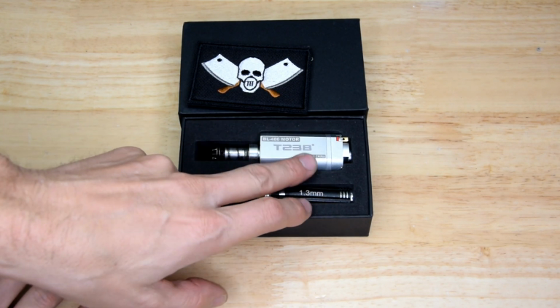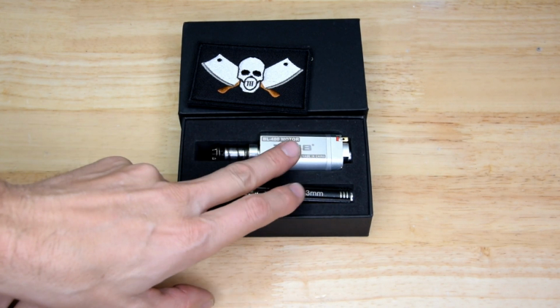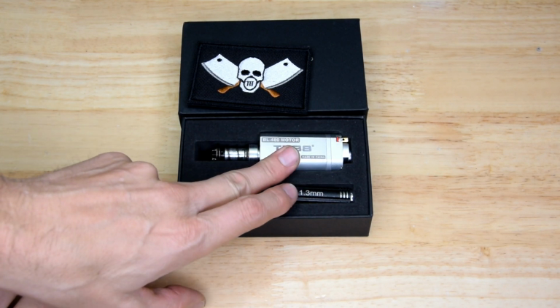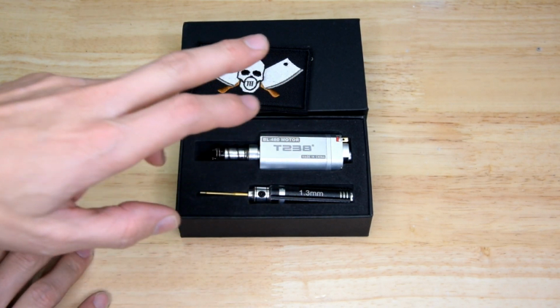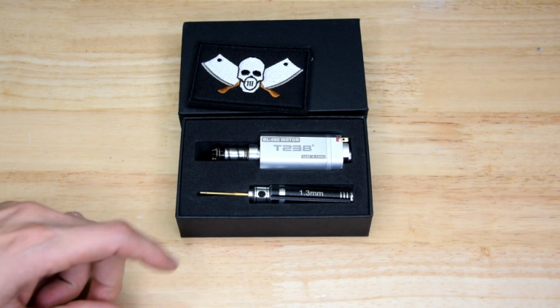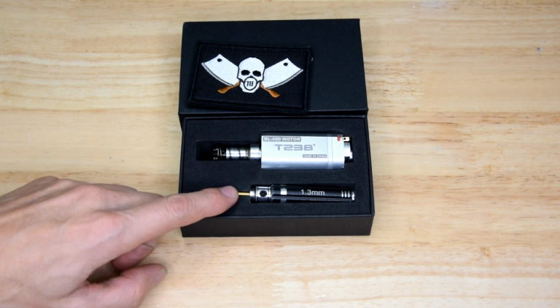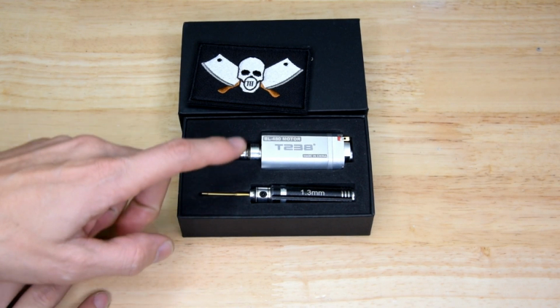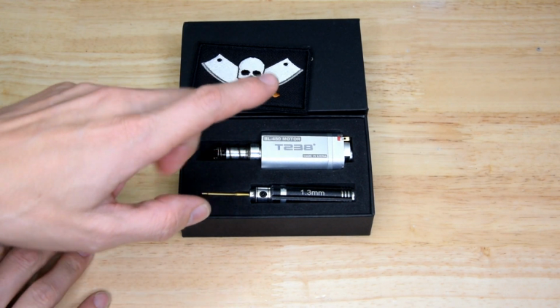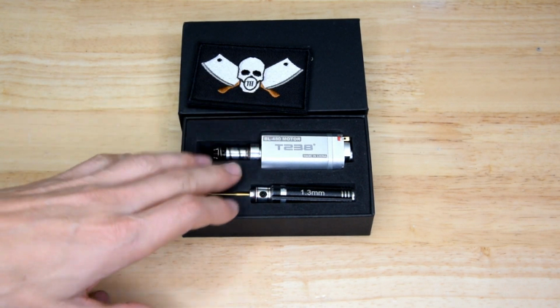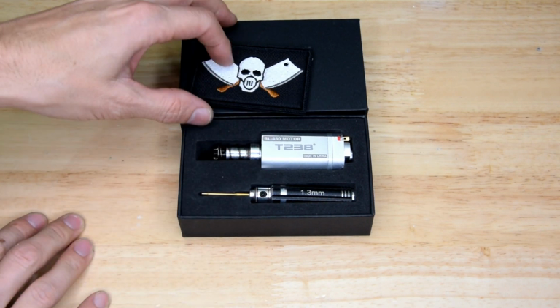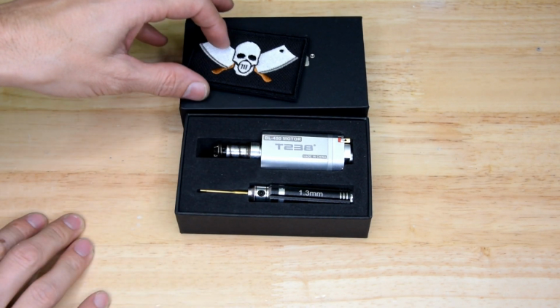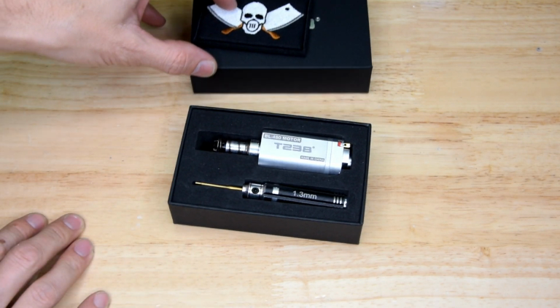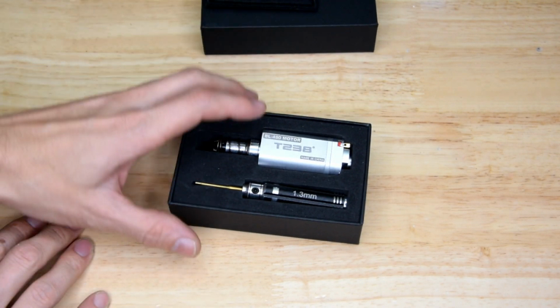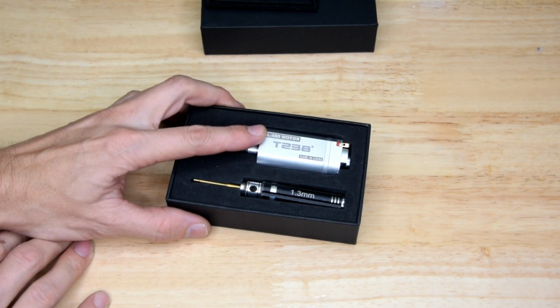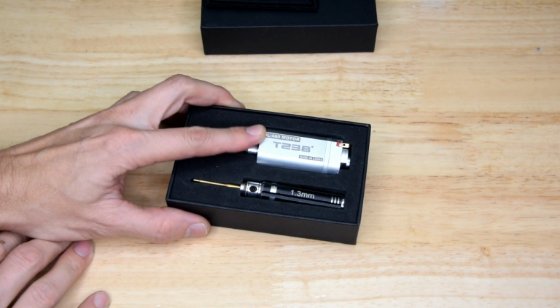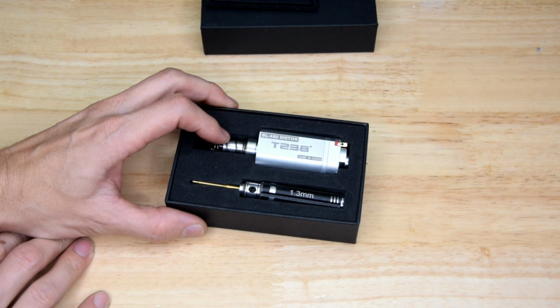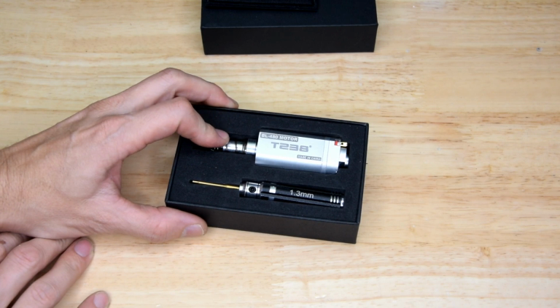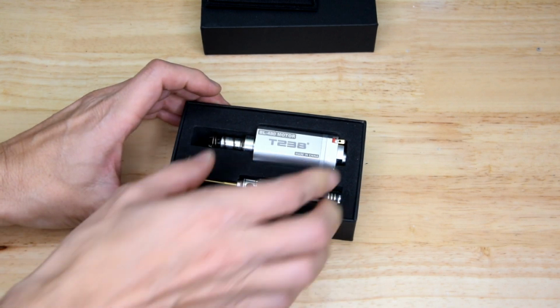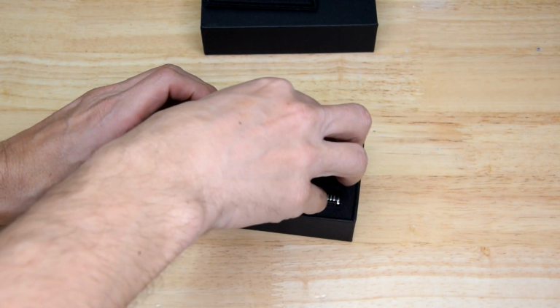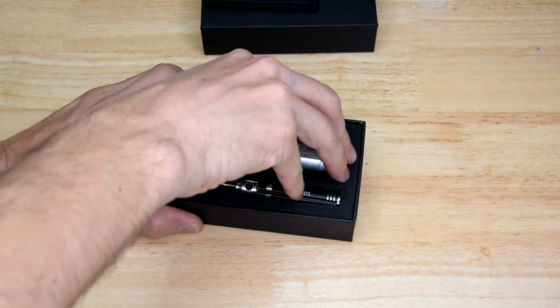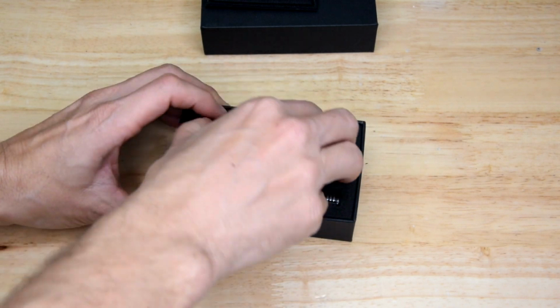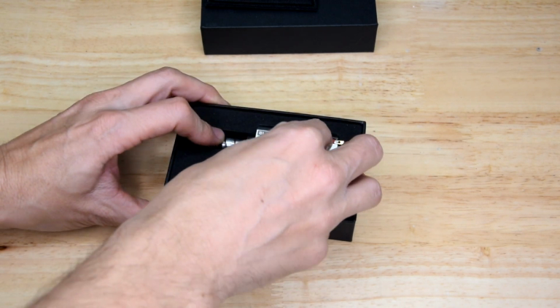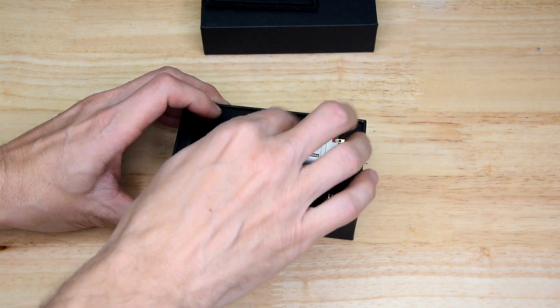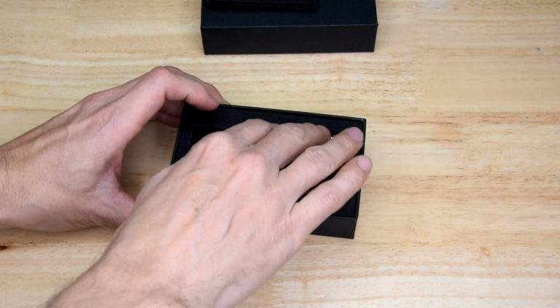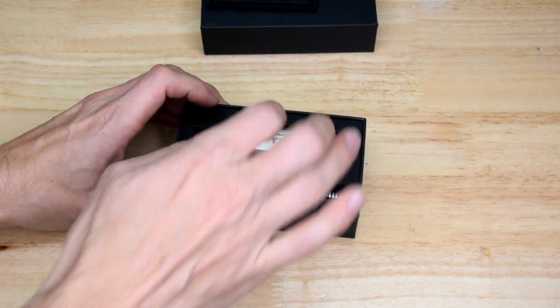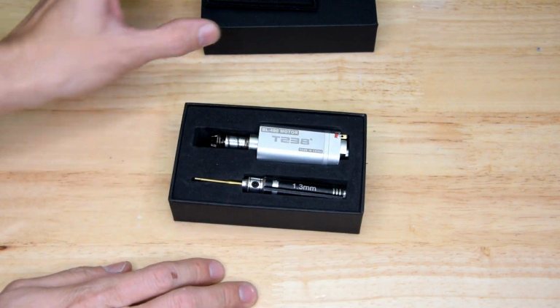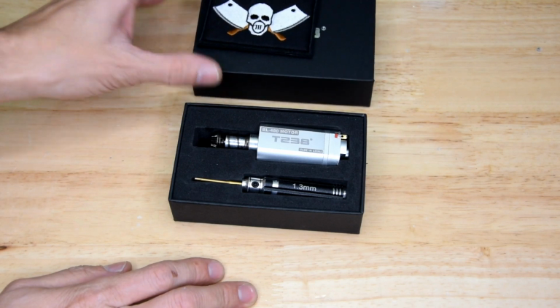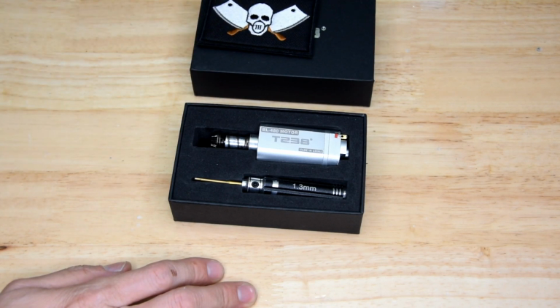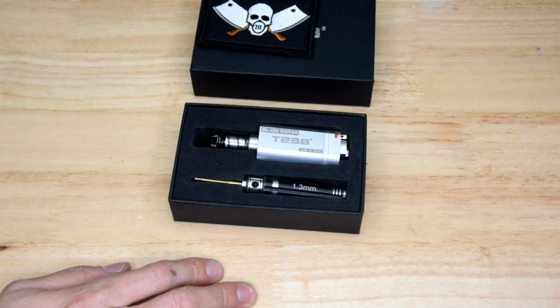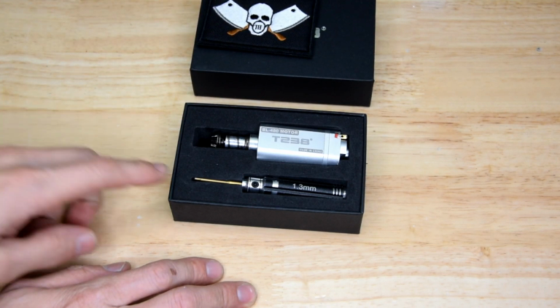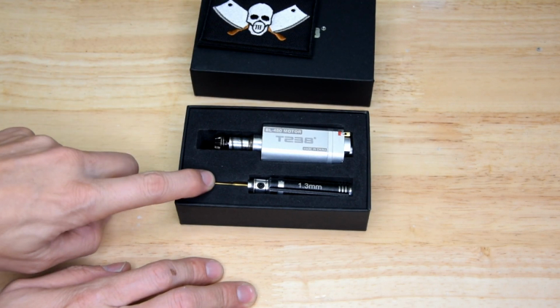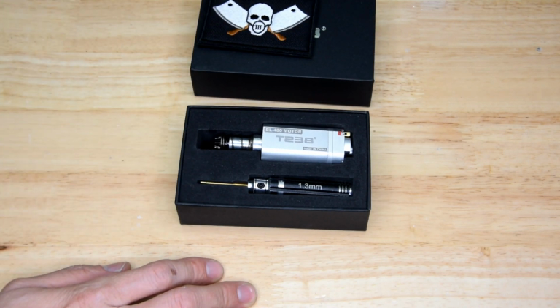I did a video not long back about this T238 brushless and I stress tested the motor and a gearbox, and it performed quite well.